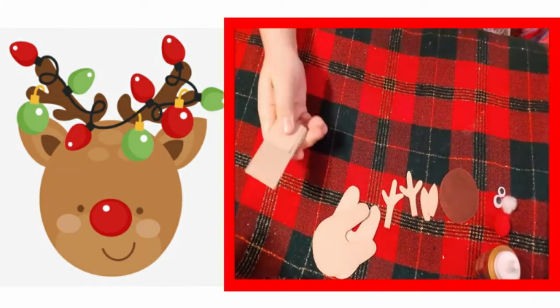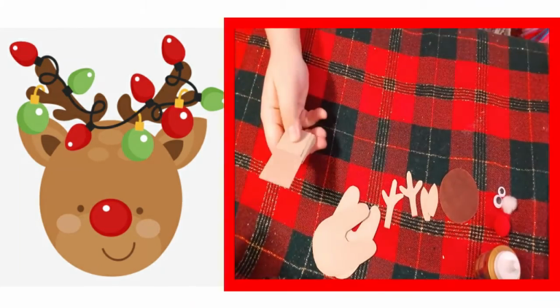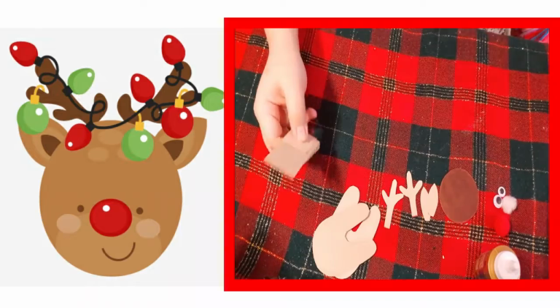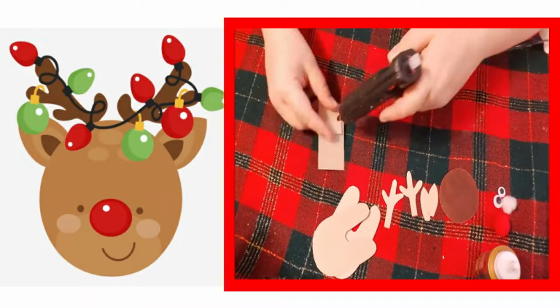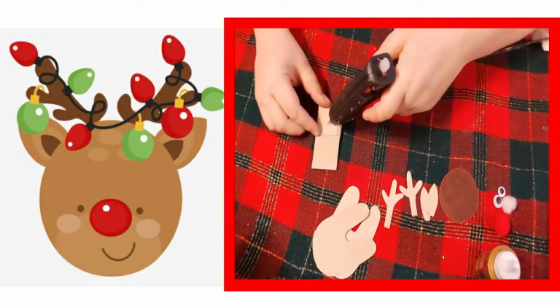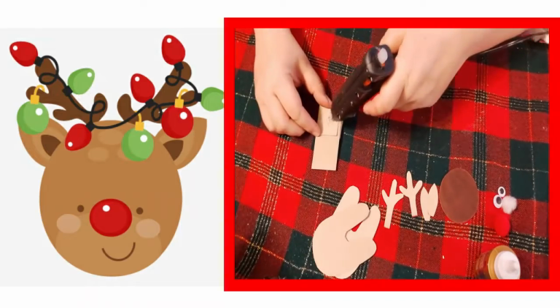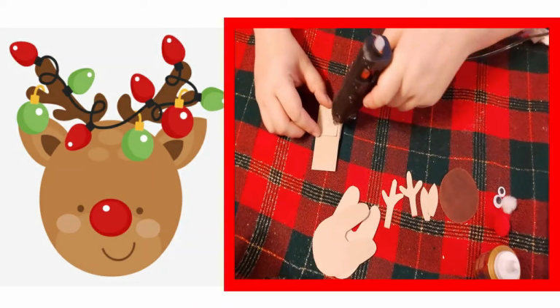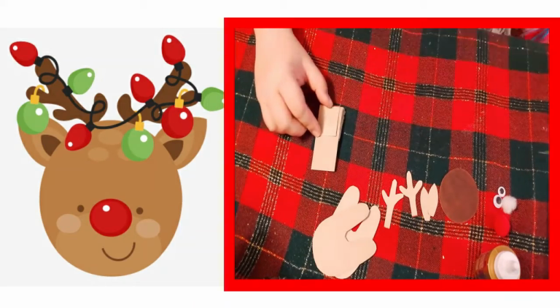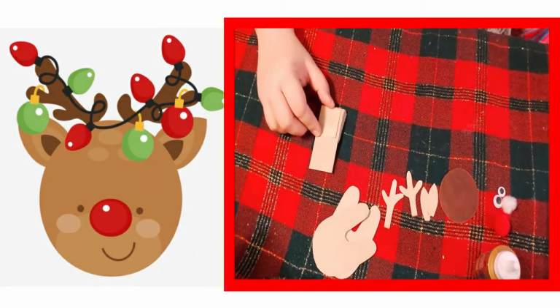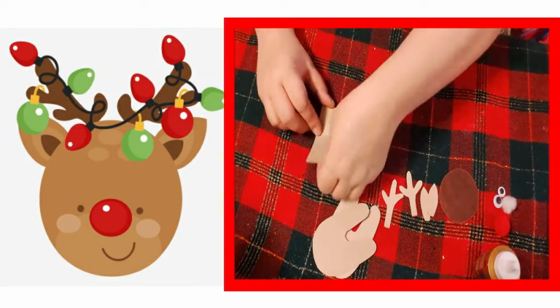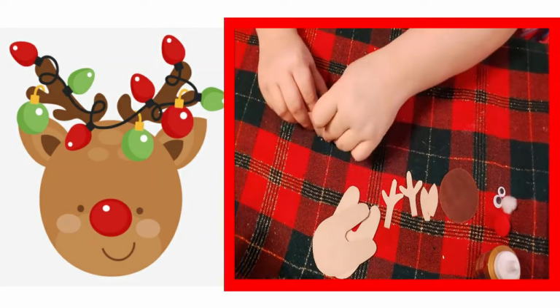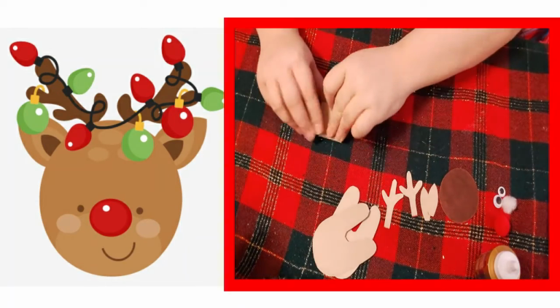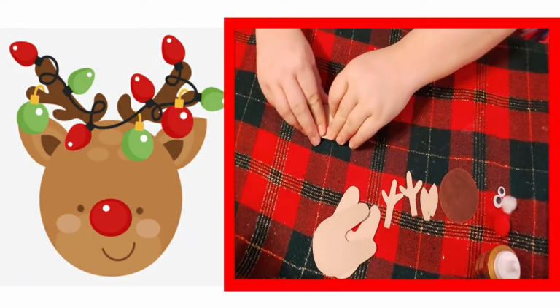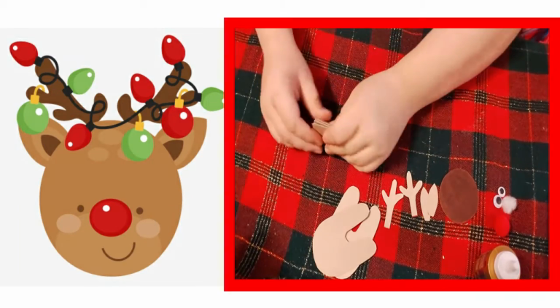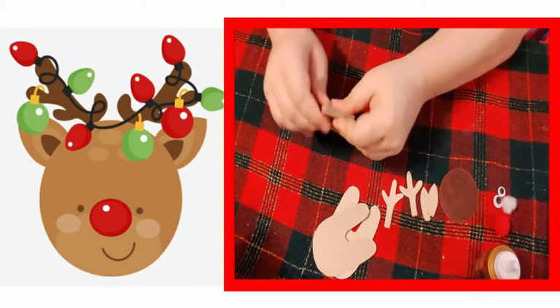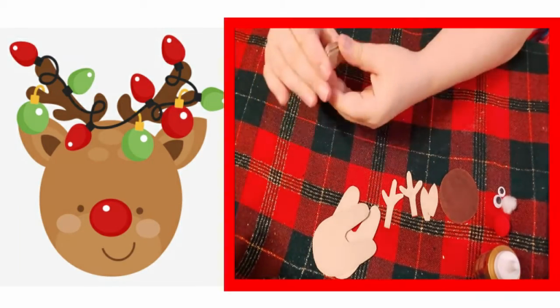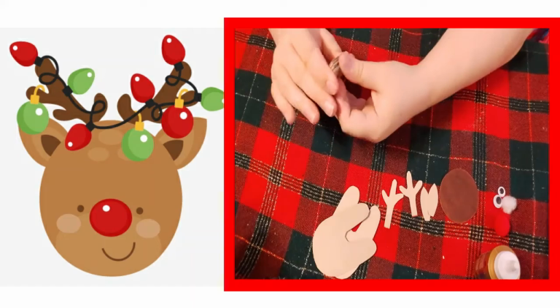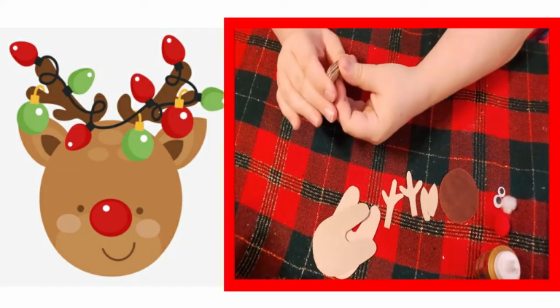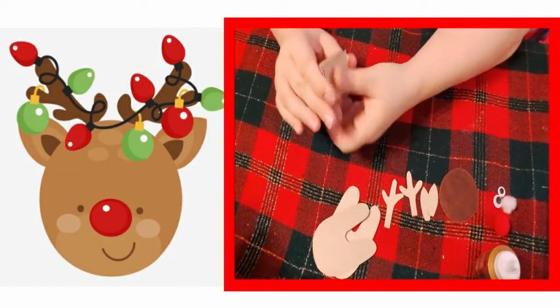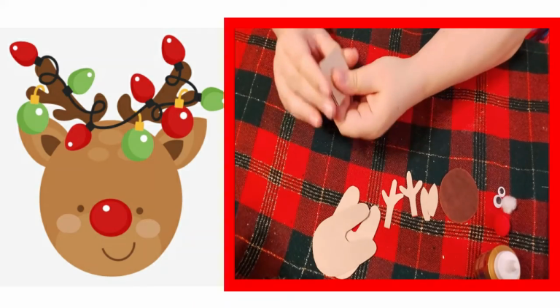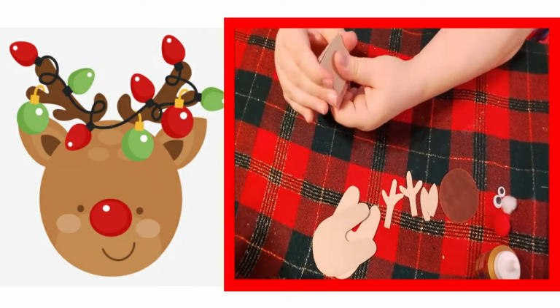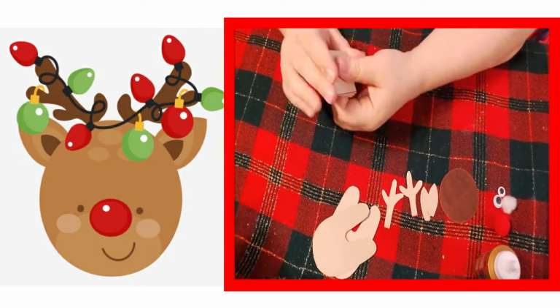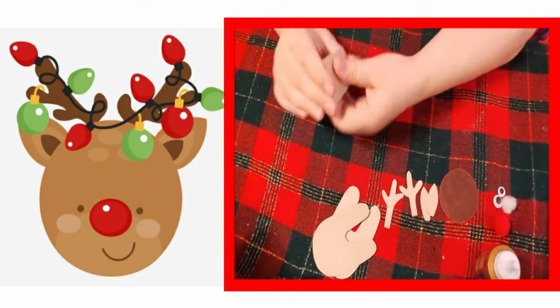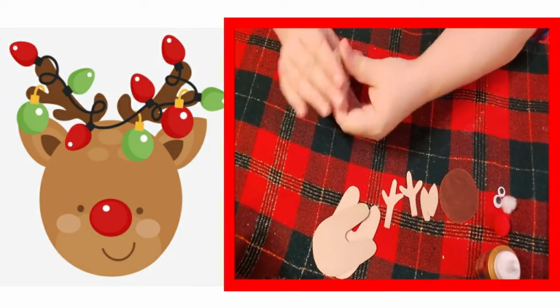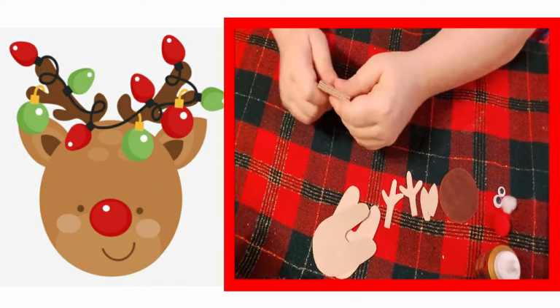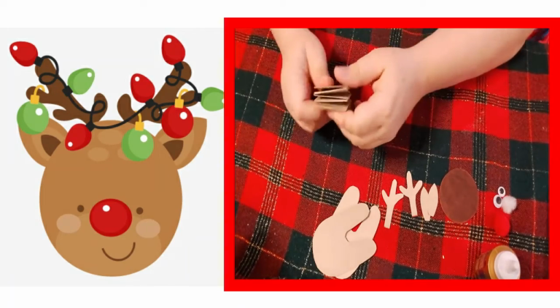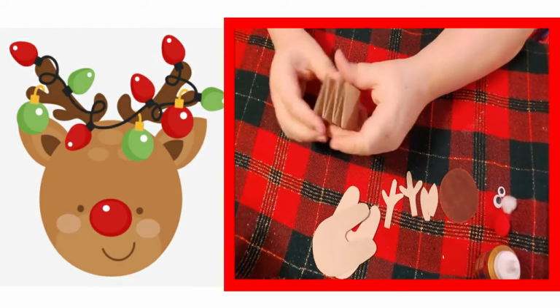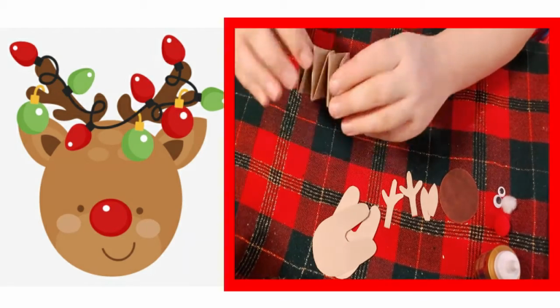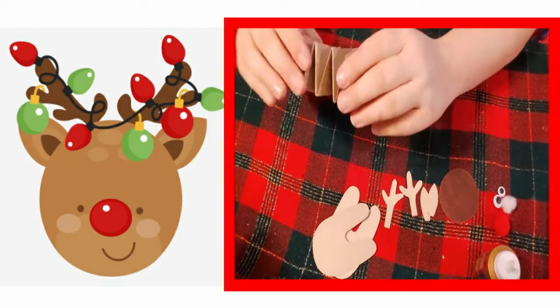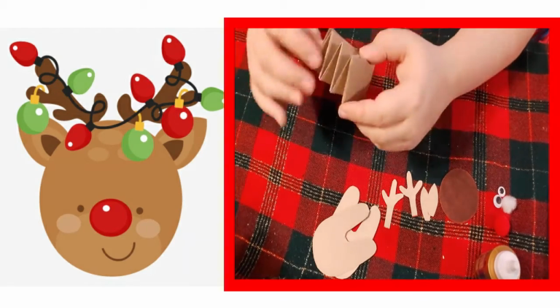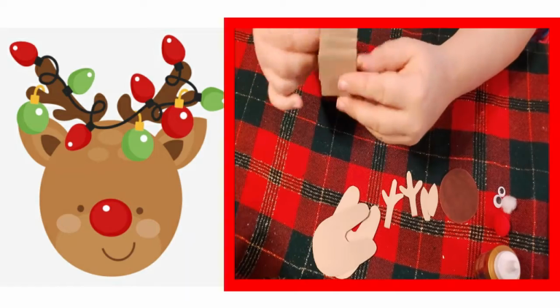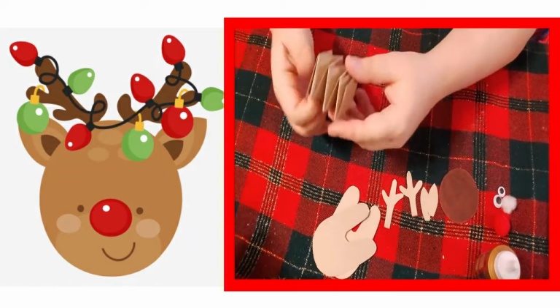Take your glue, put a dab on the end, and fold that last piece up. And that is a 3D accordion fold!